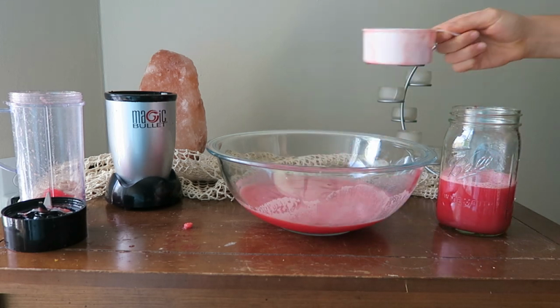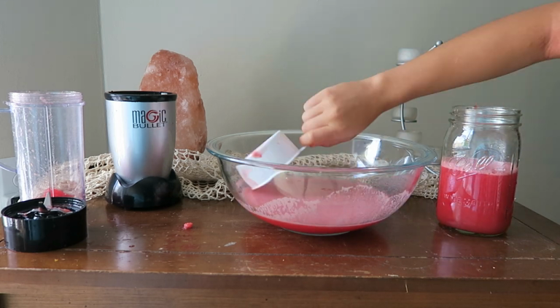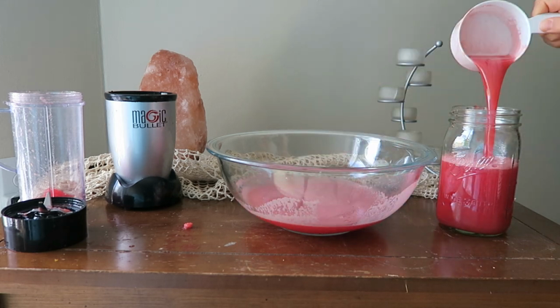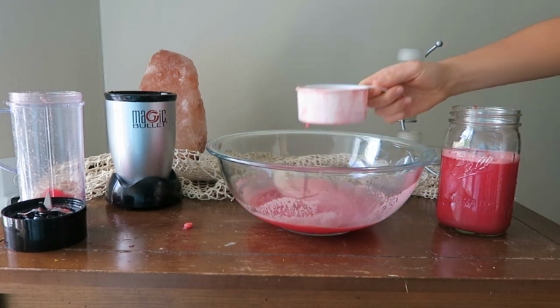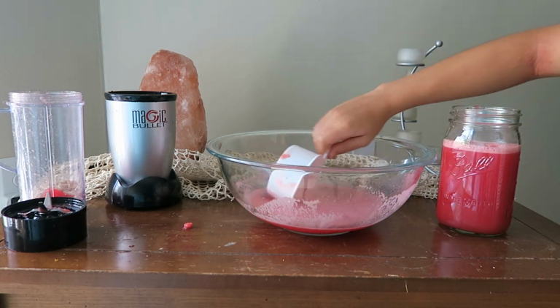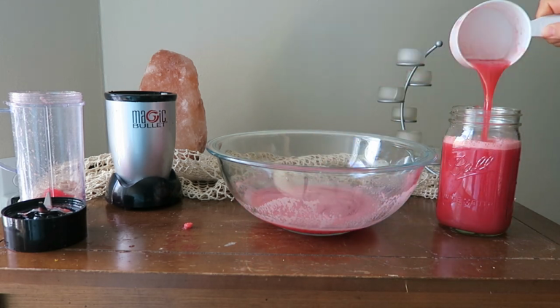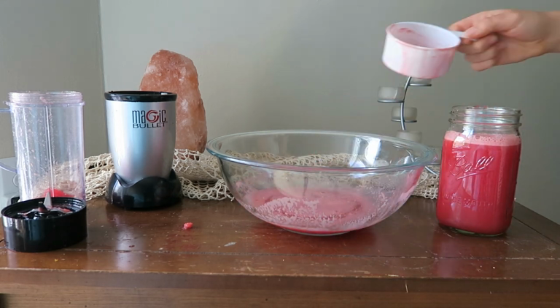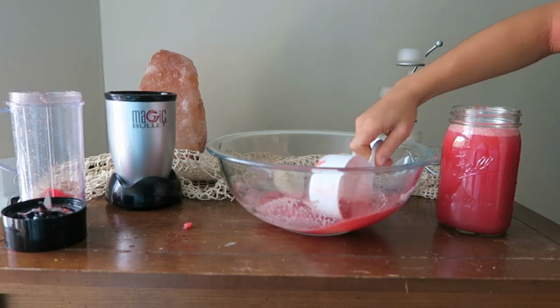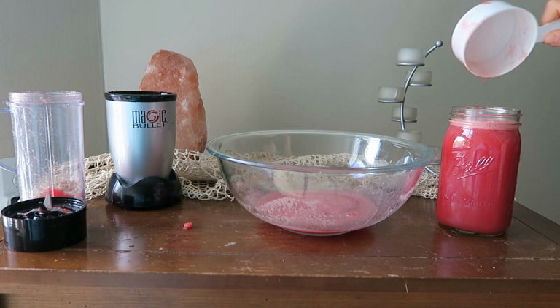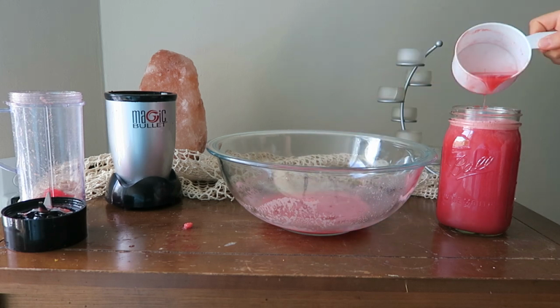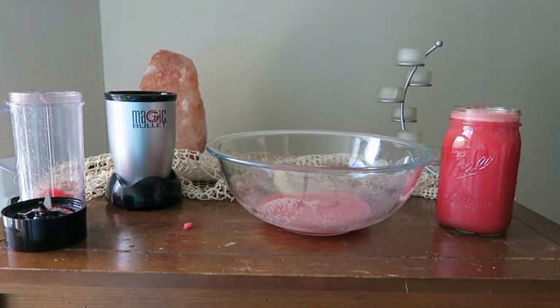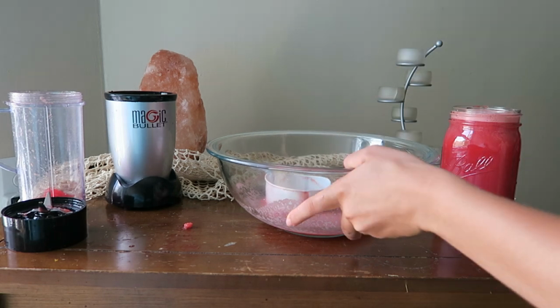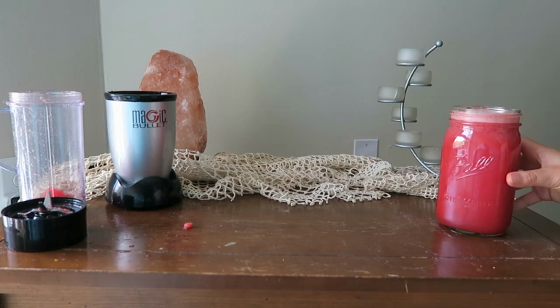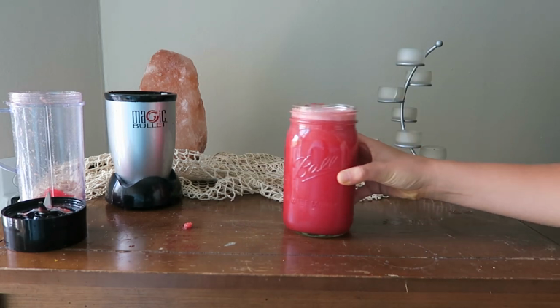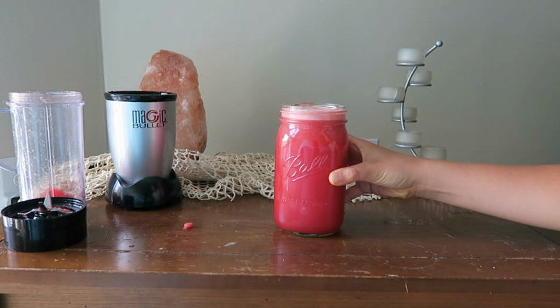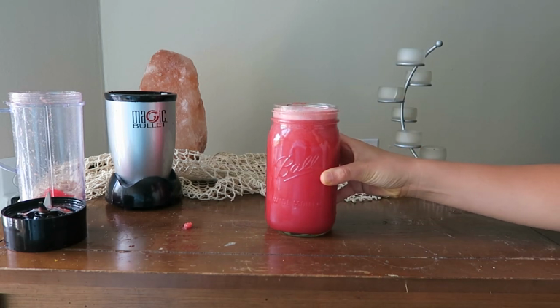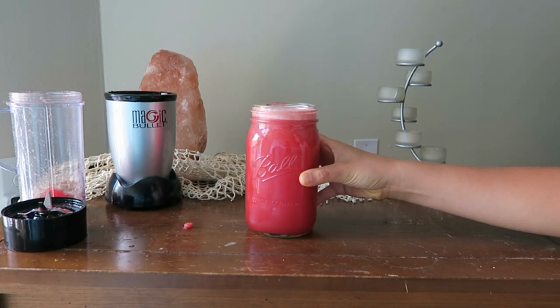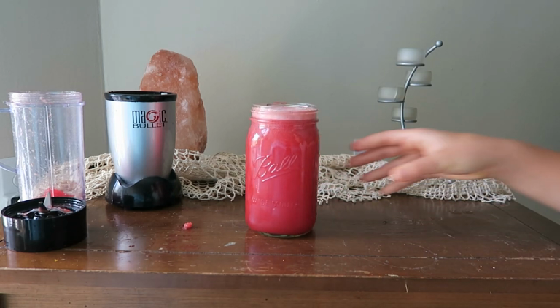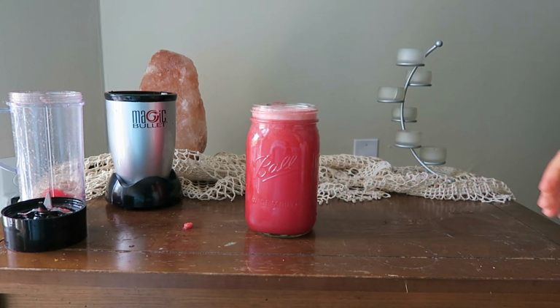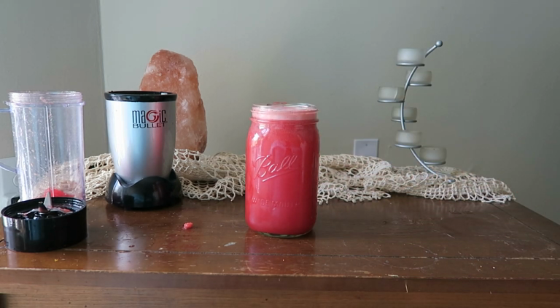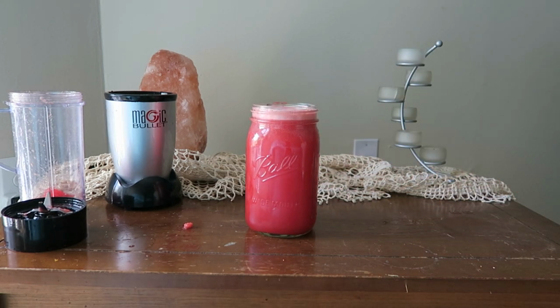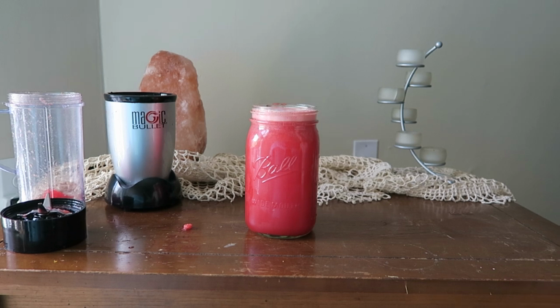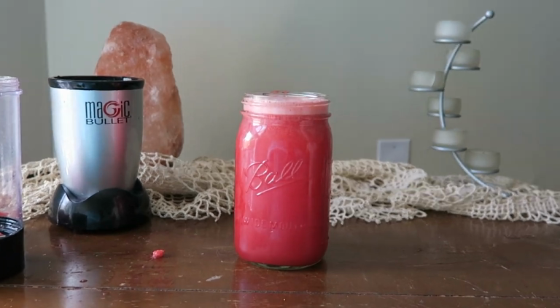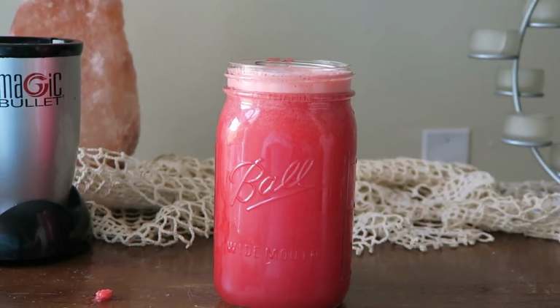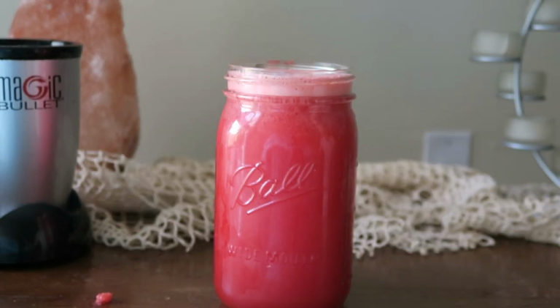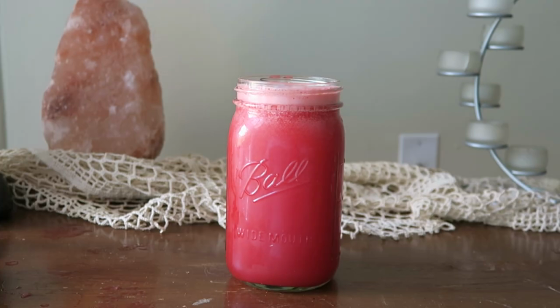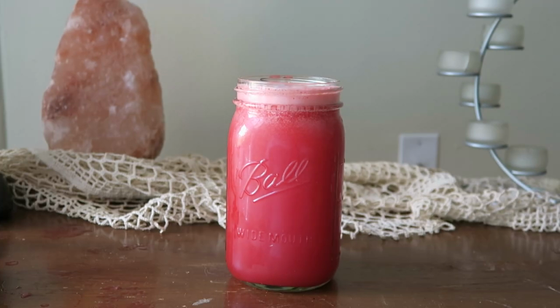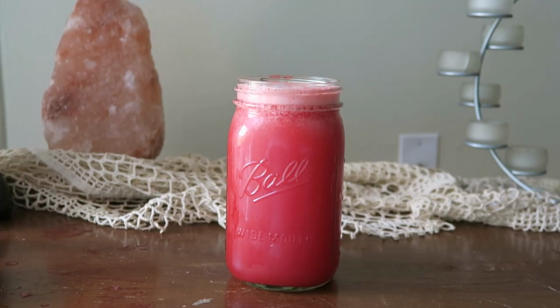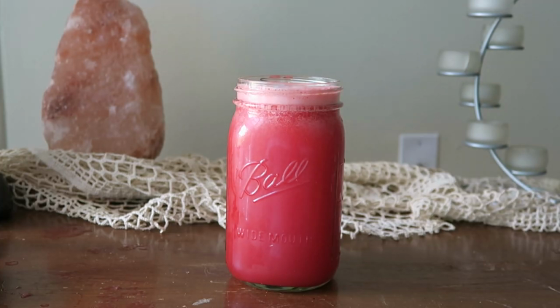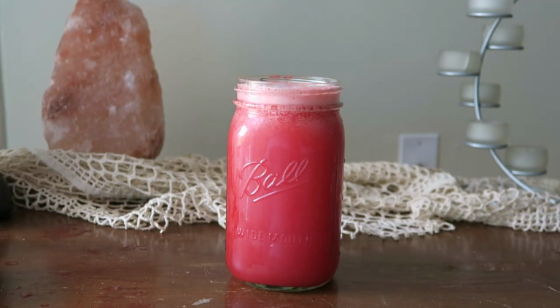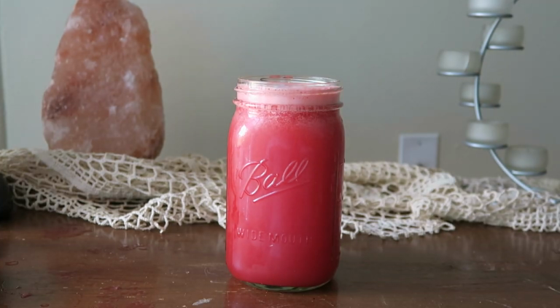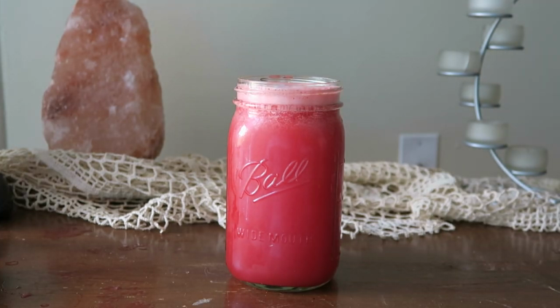This is actually a good recipe to do if you have a bad watermelon, so you don't have to eat the mushy watermelon texture but you can still make delicious and sweet watermelon juice.